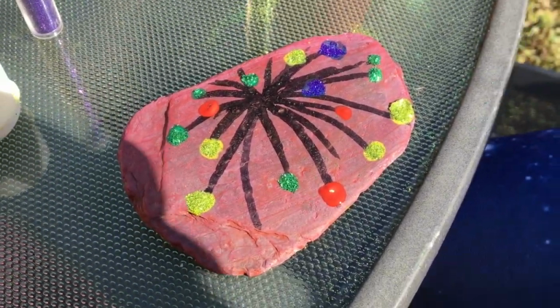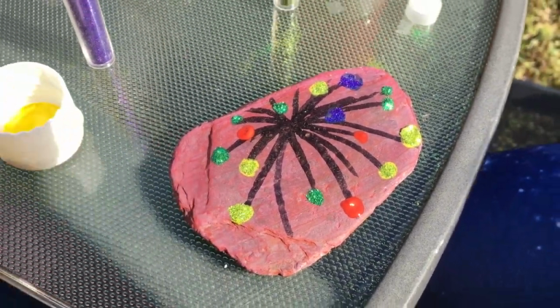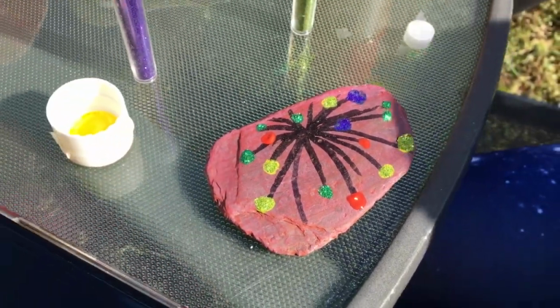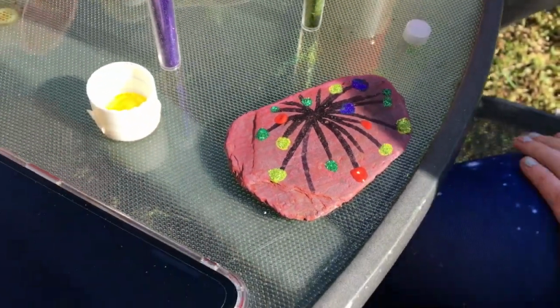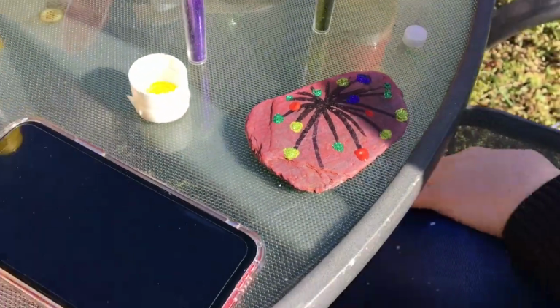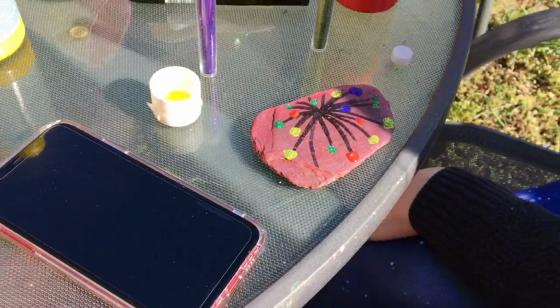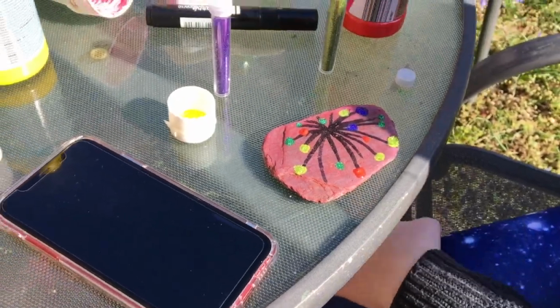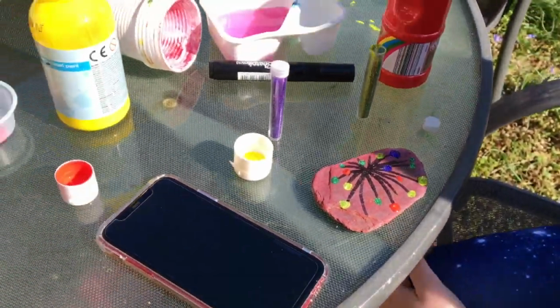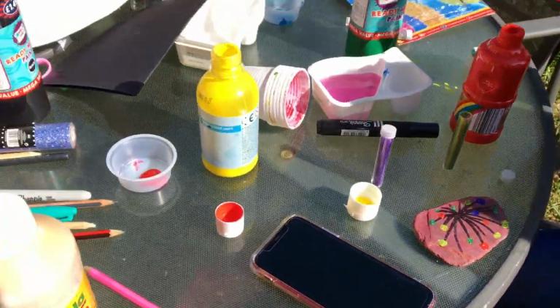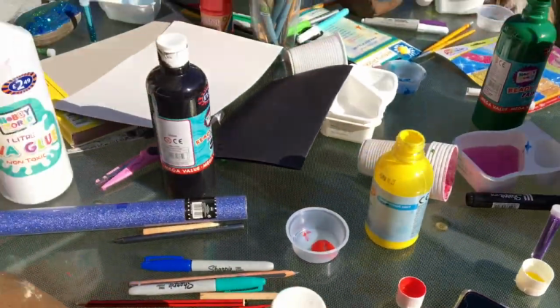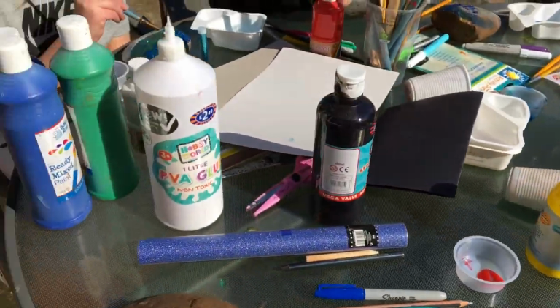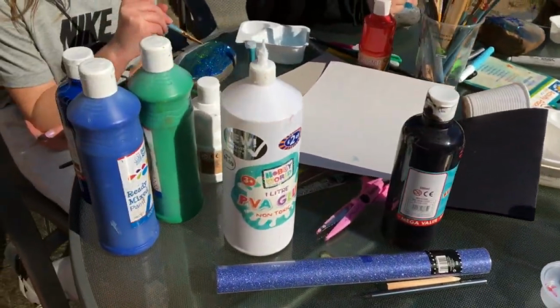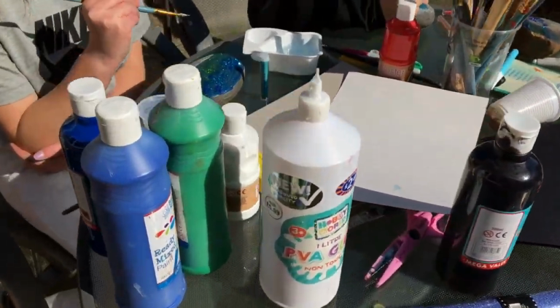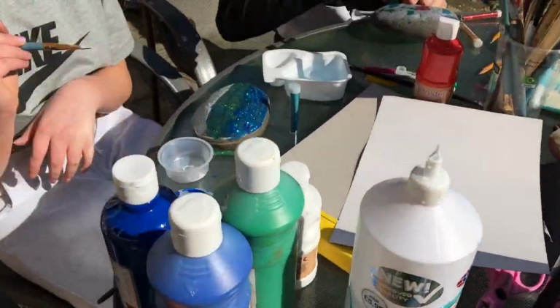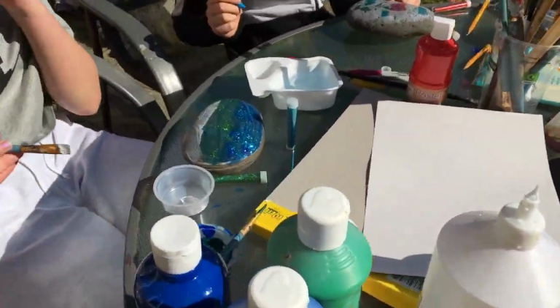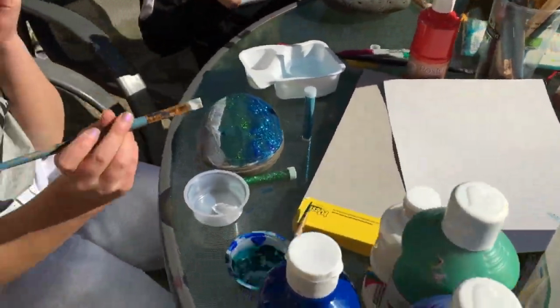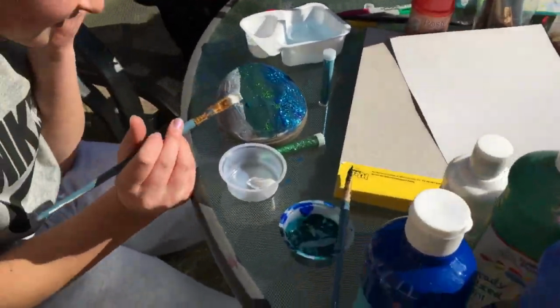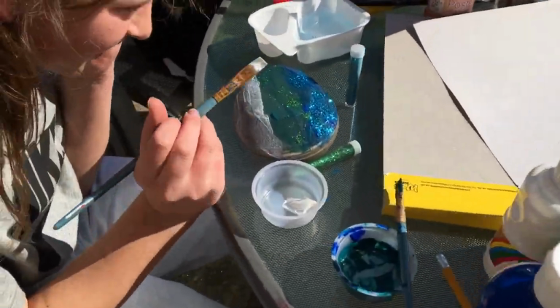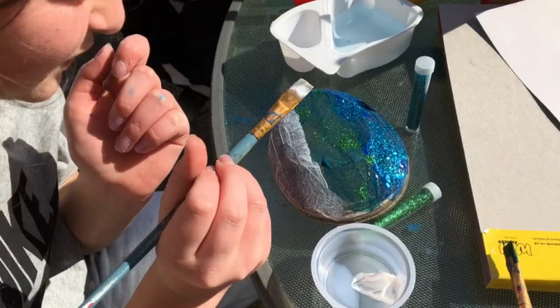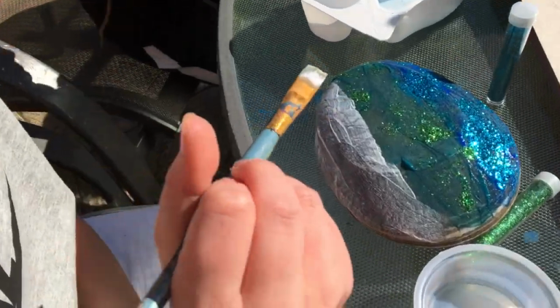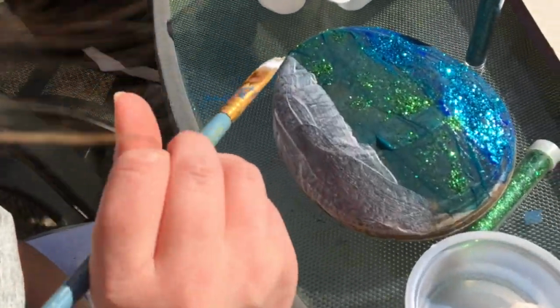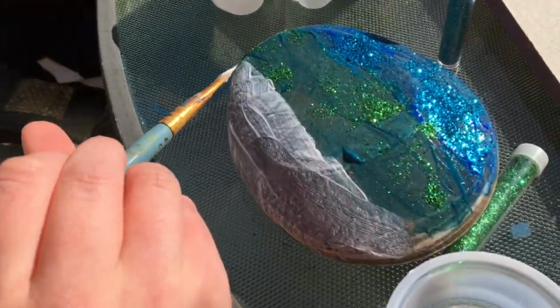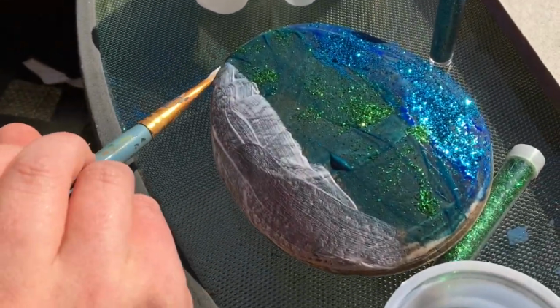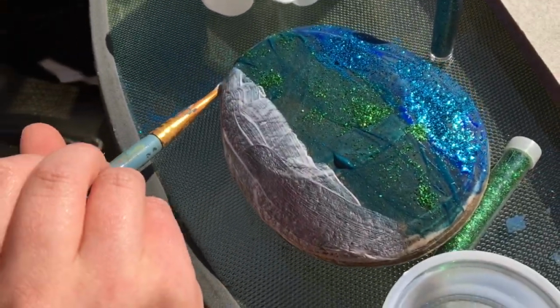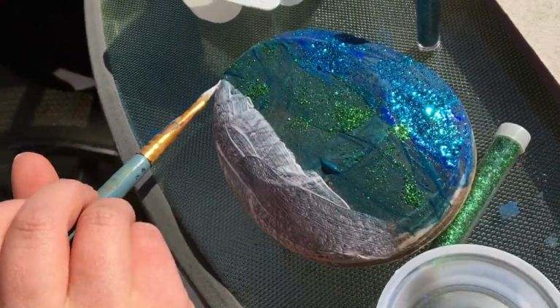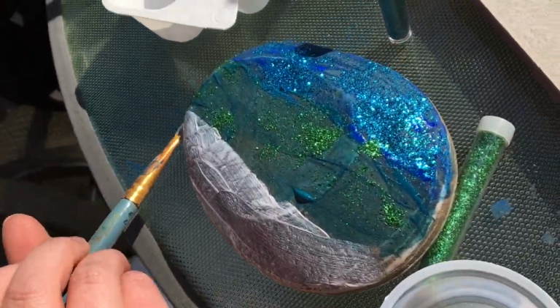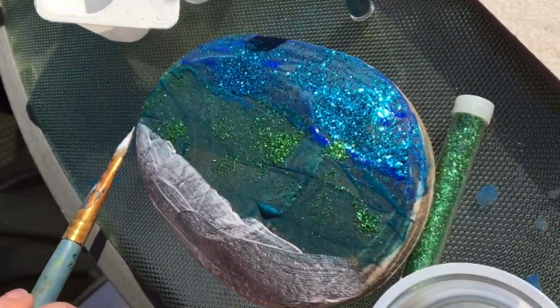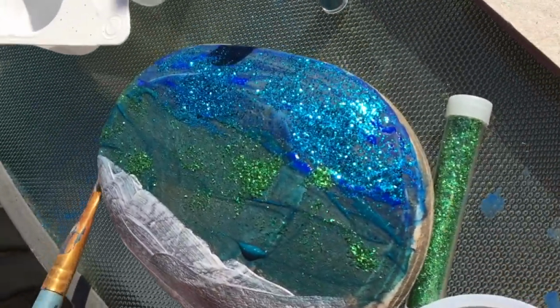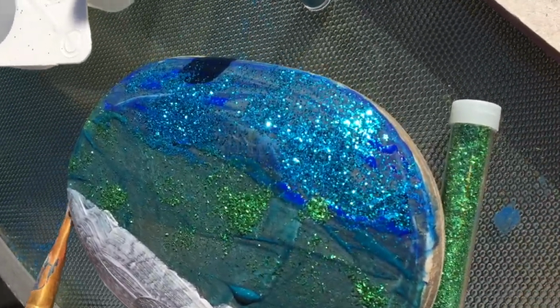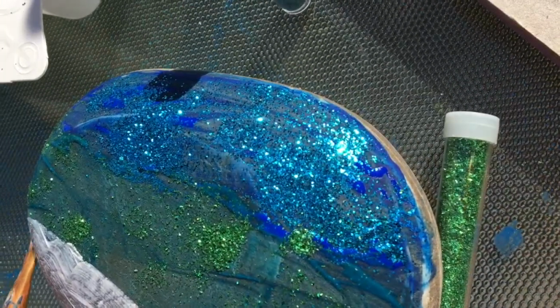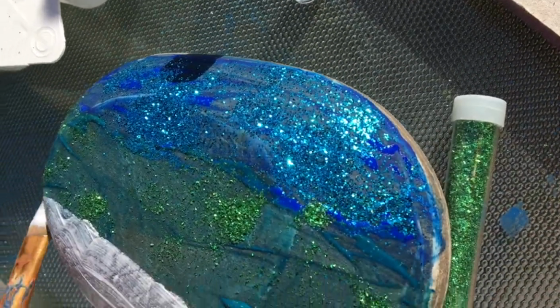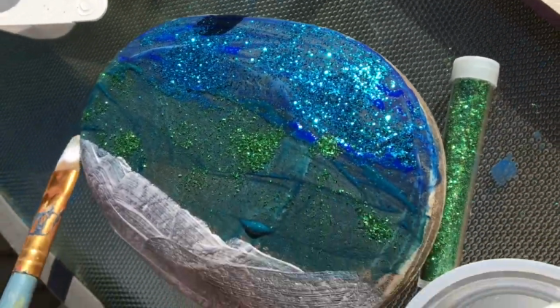It looks more like a firework now. How are you getting on, Izzy? Good, I'm just trying to blend all the colours together. Cool — and use the glitter to blend it in as well.